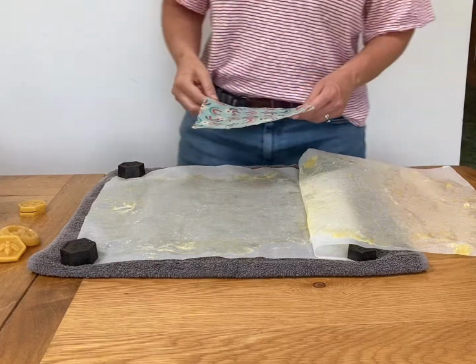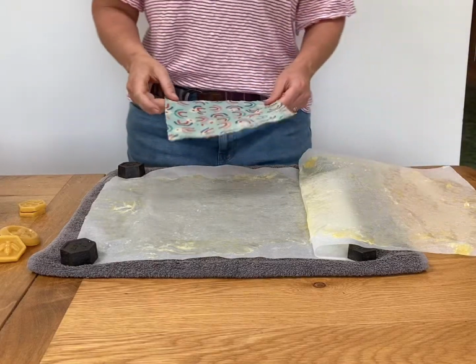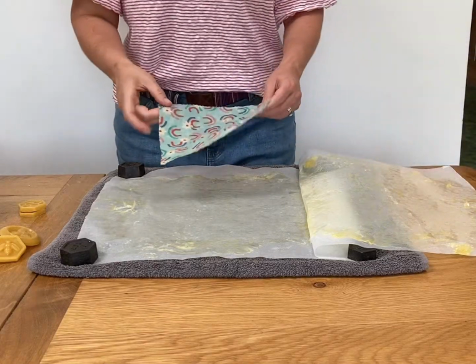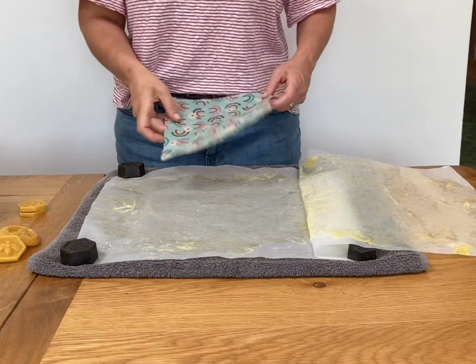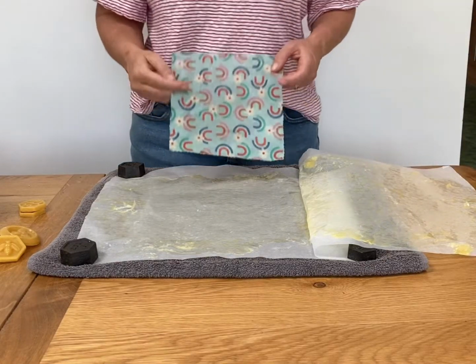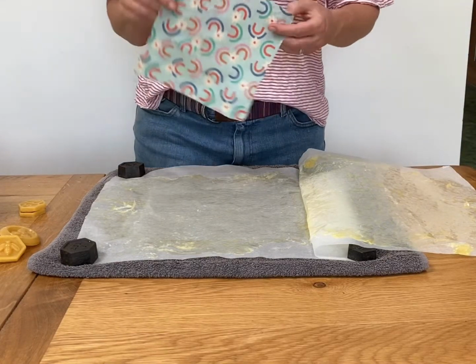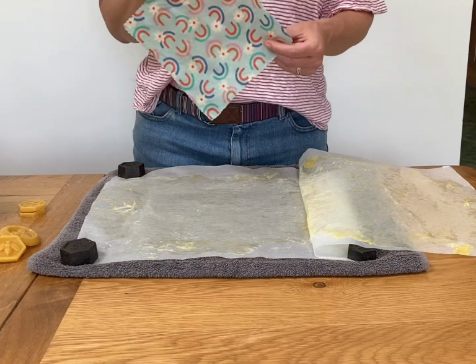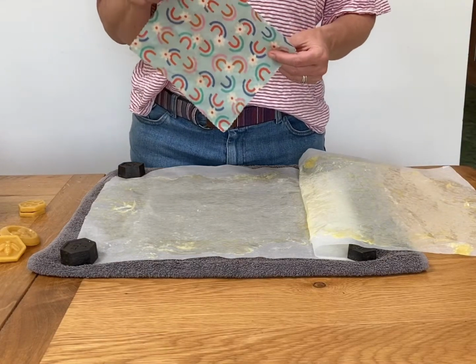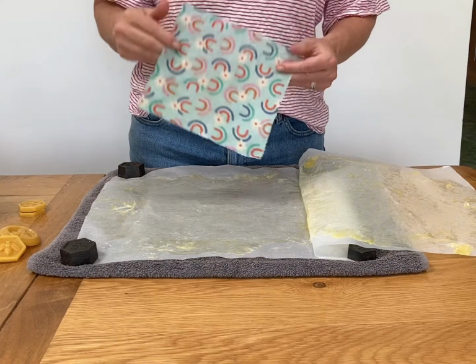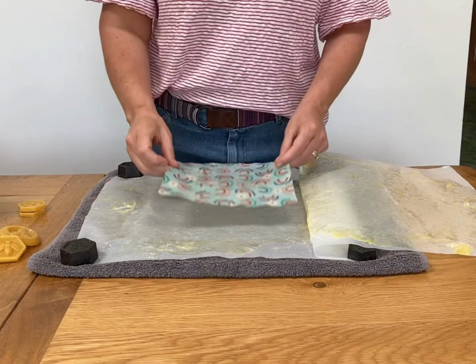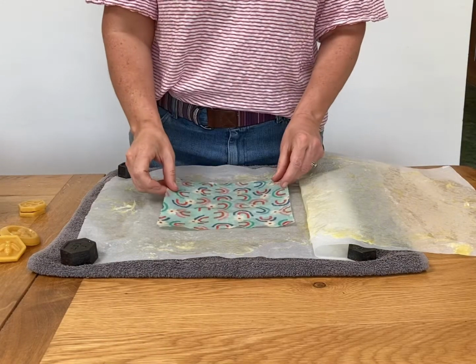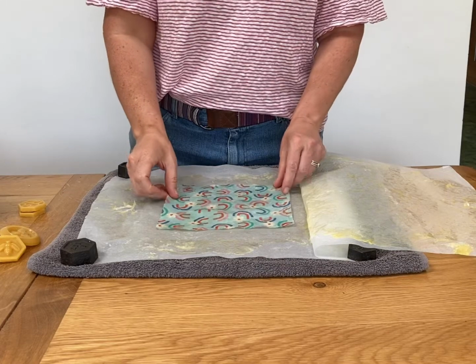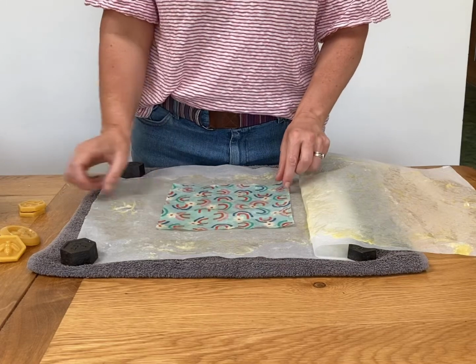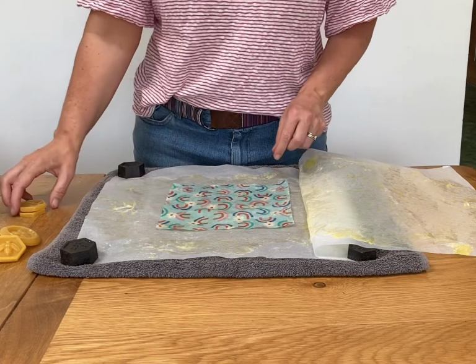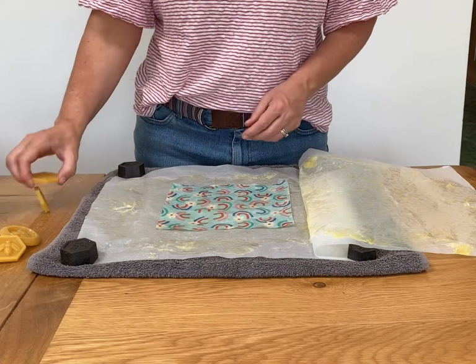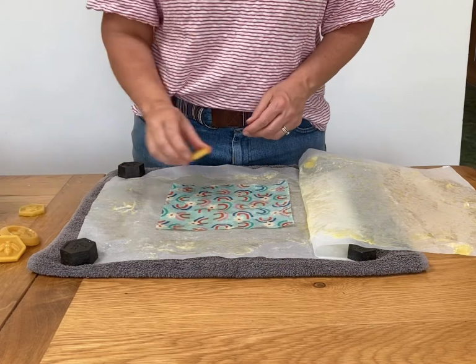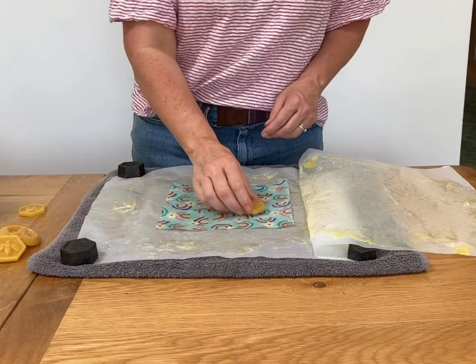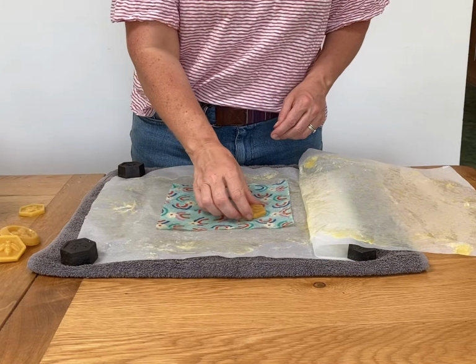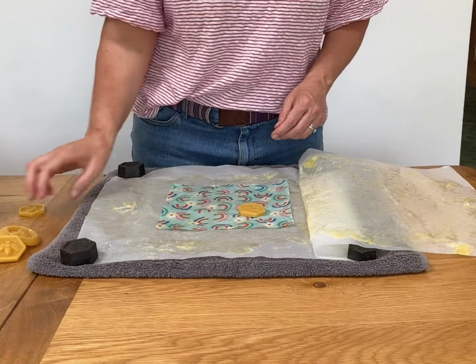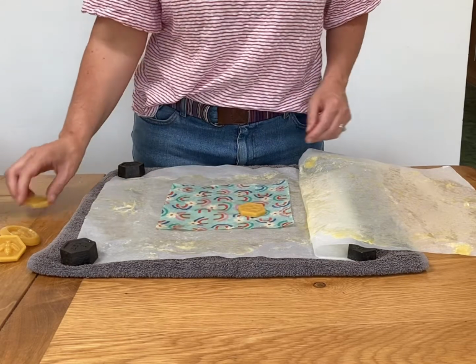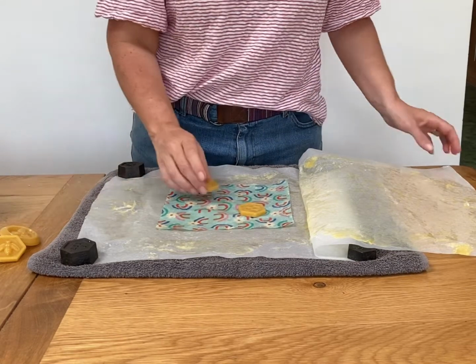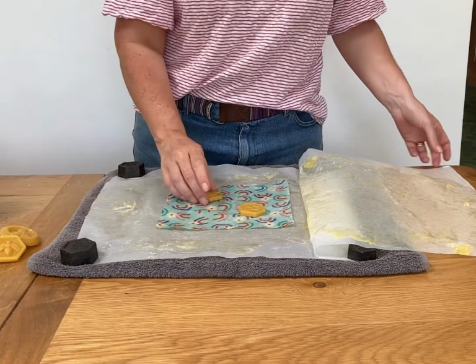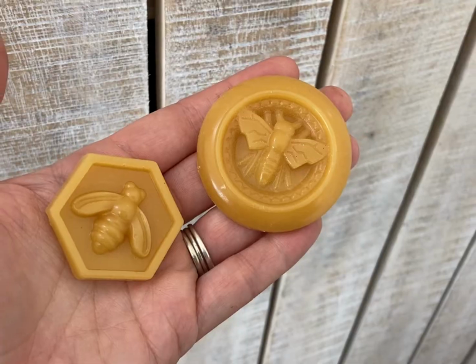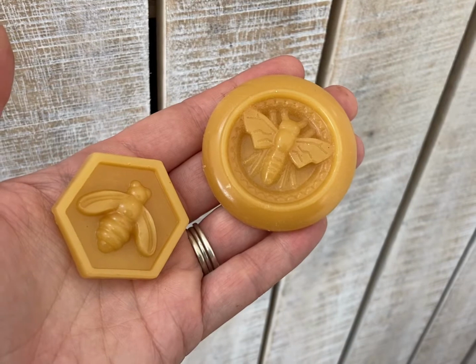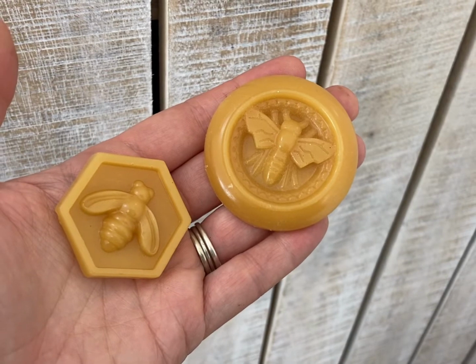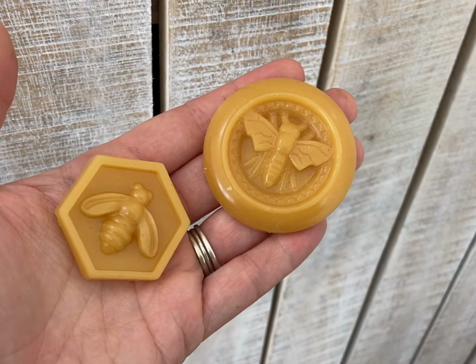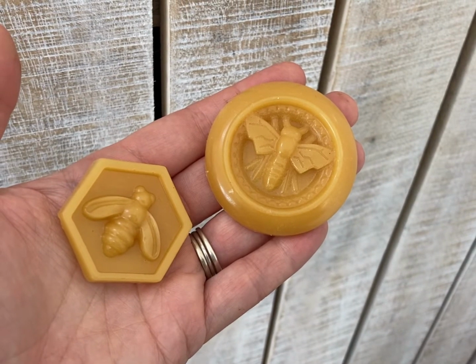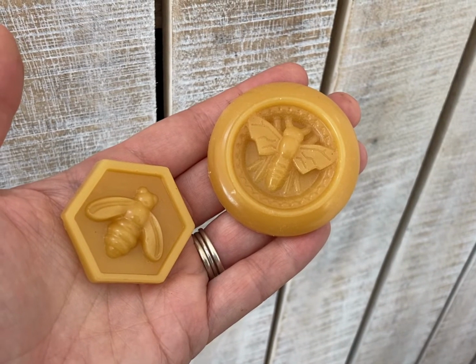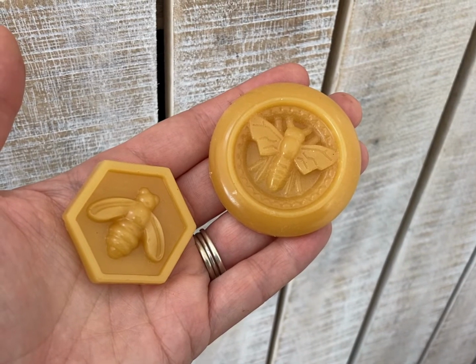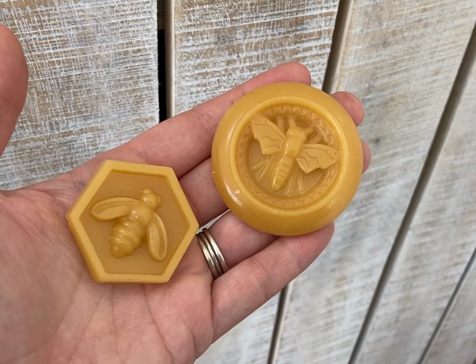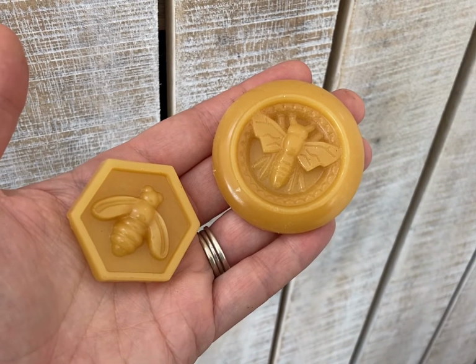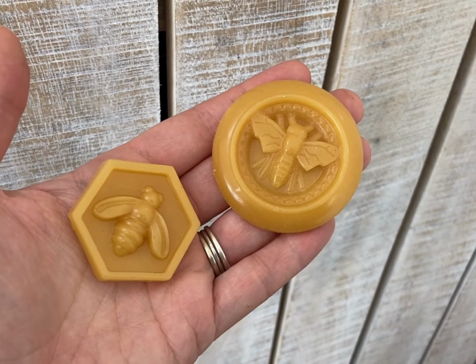Place the wrap you need to re-wax on a piece of greaseproof paper on an old towel on your table. Place your wax nuggets onto your wrap, starting with only one or two as you can always add more later if you need them.